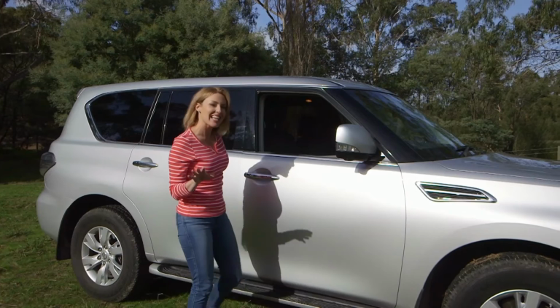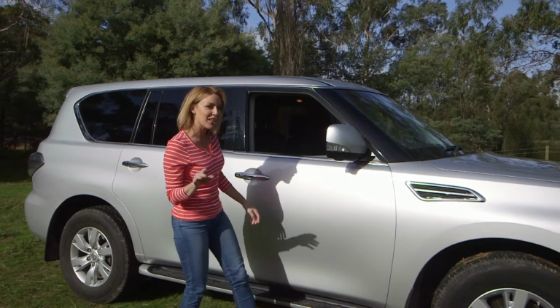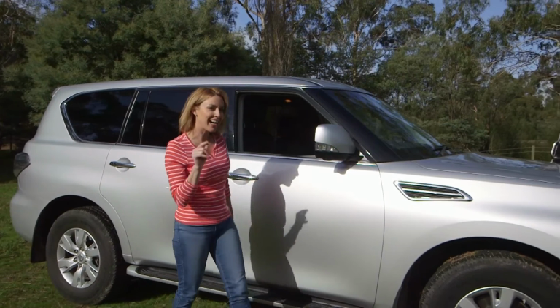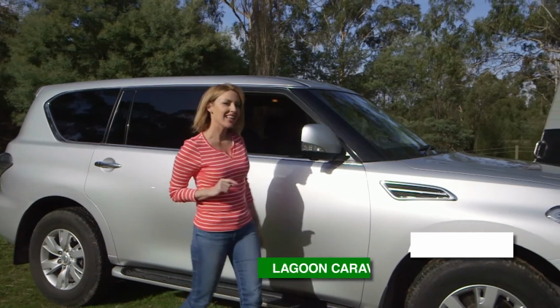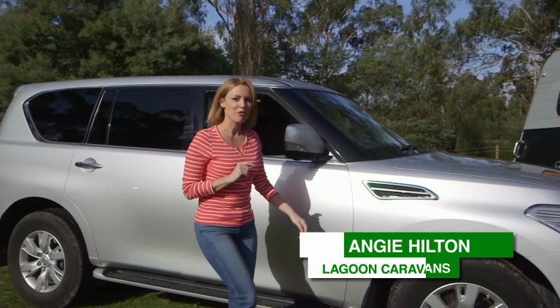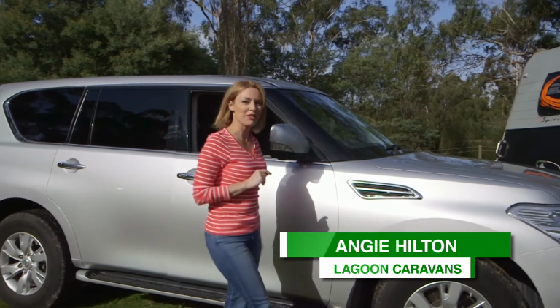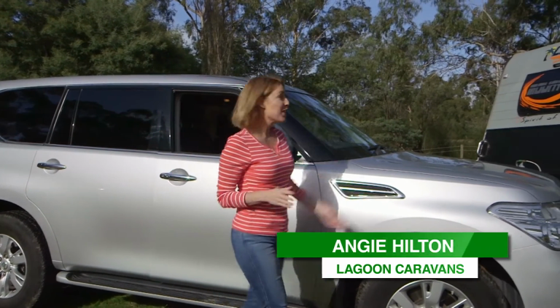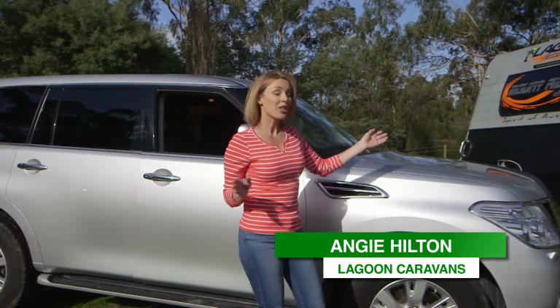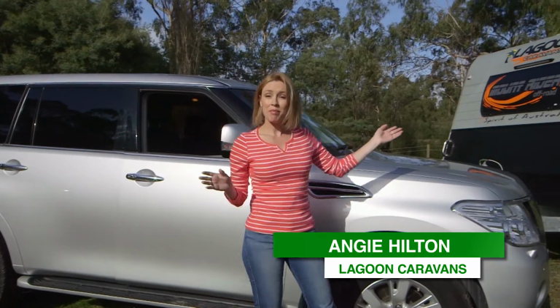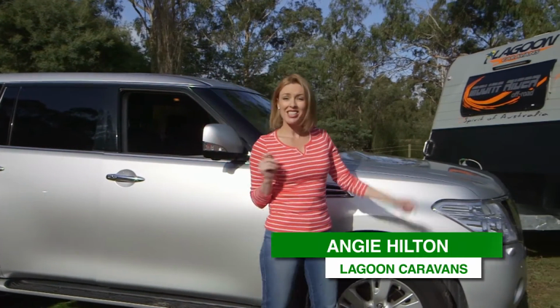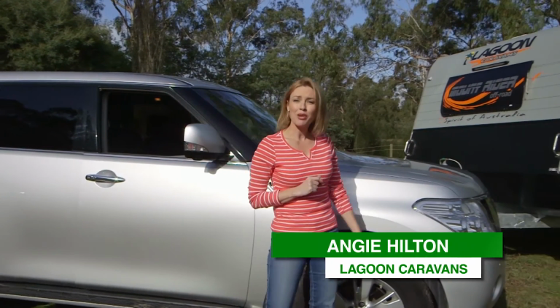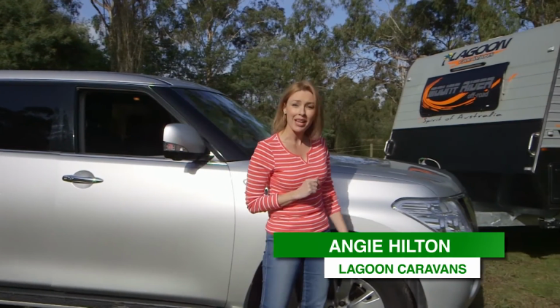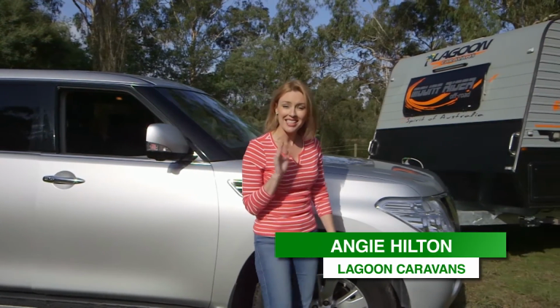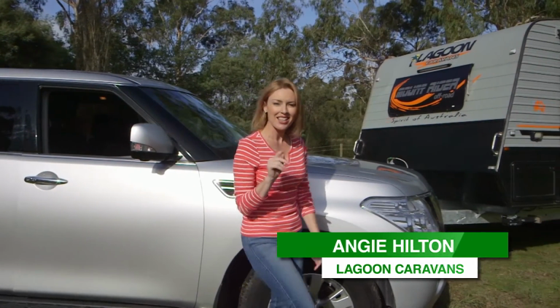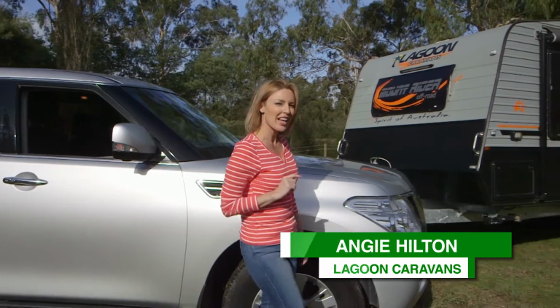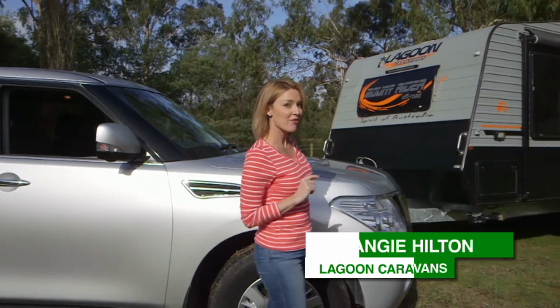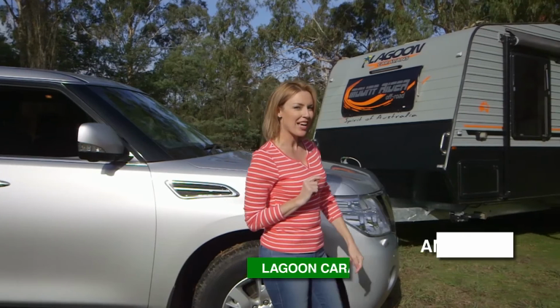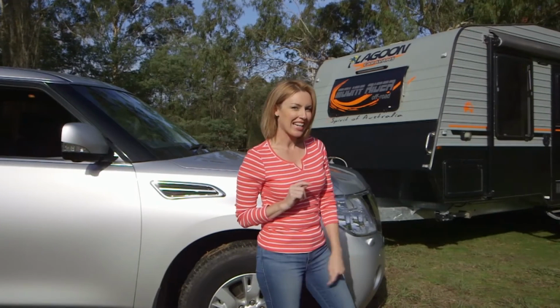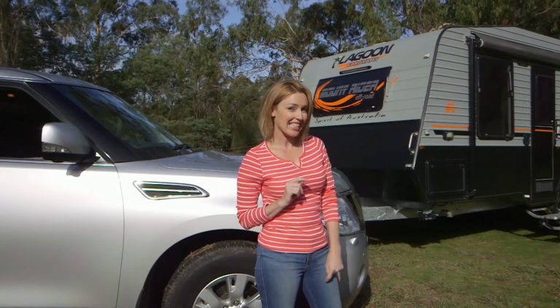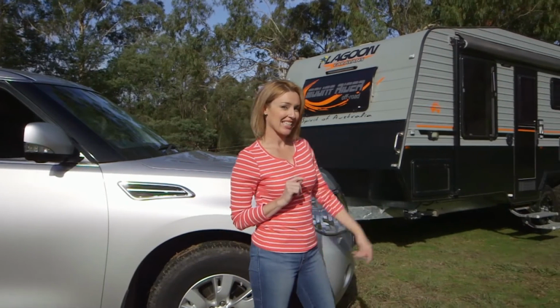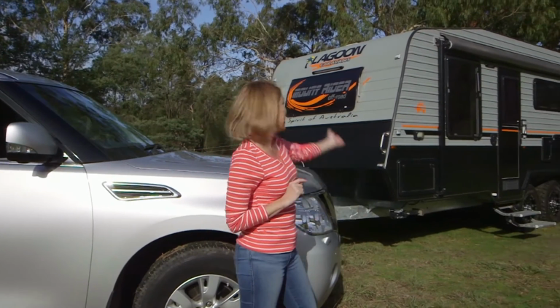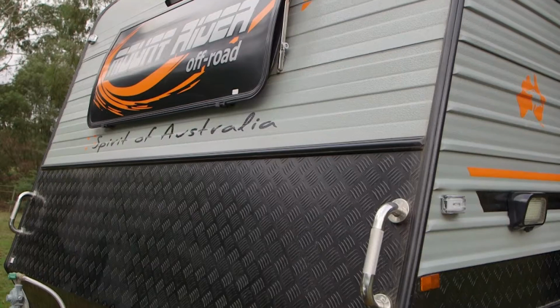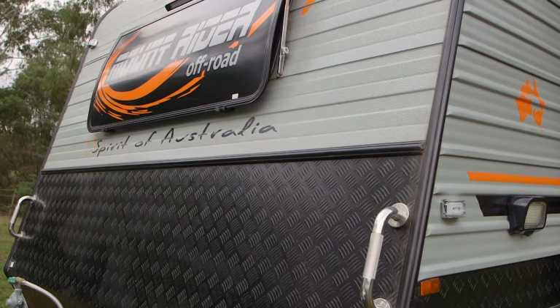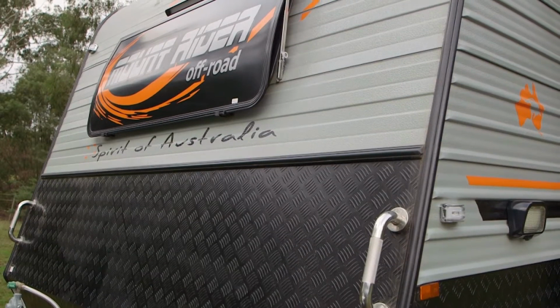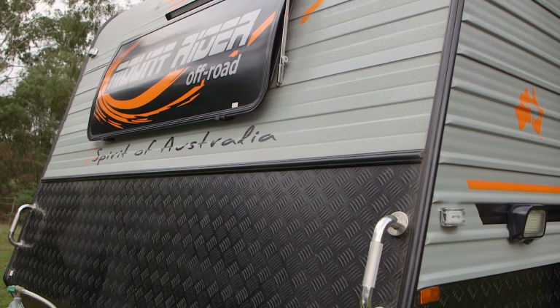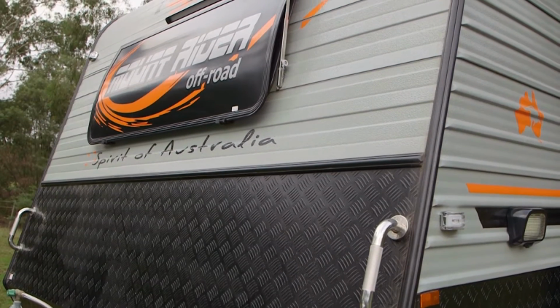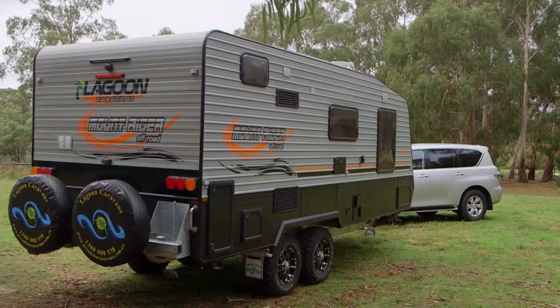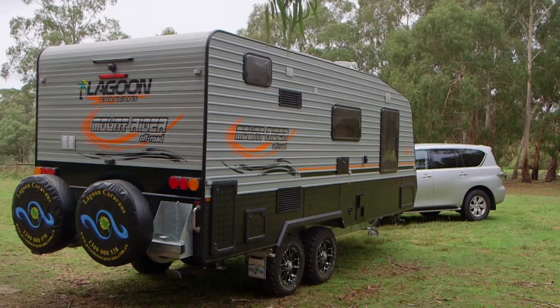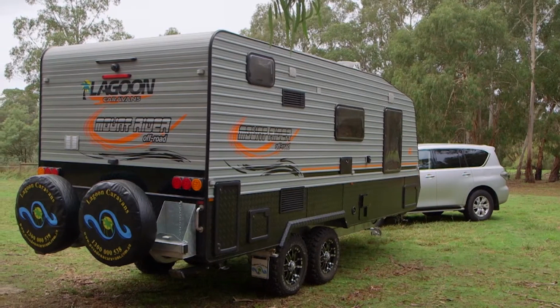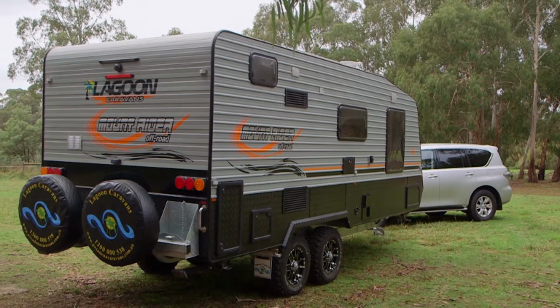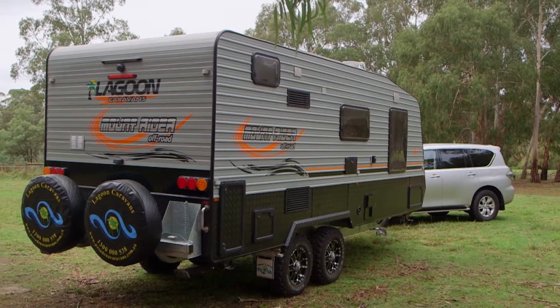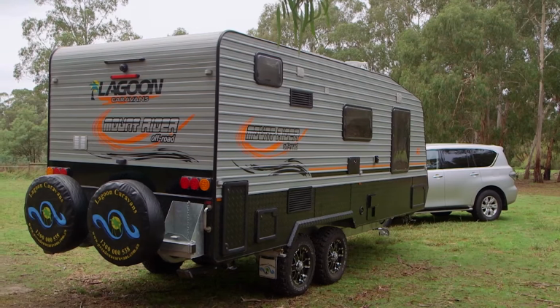Occasionally I like to rough it, go camping in extreme places that not every van can access. The Mount Rider by Lagoon is one such beast to take me there.